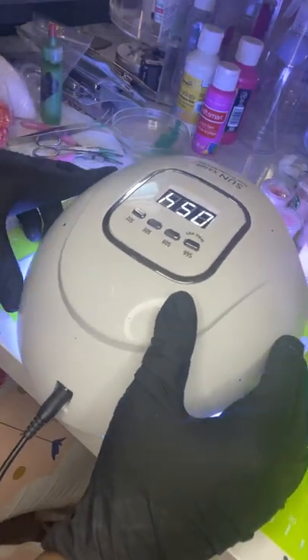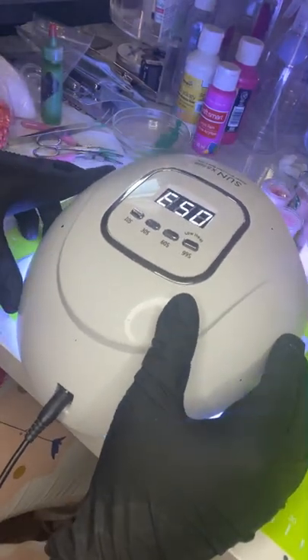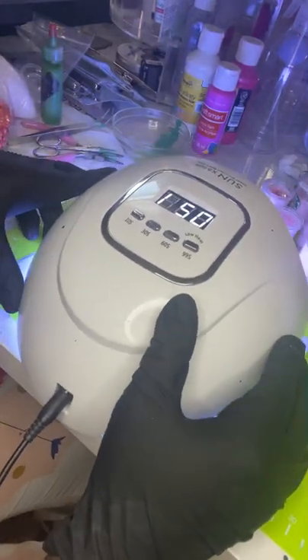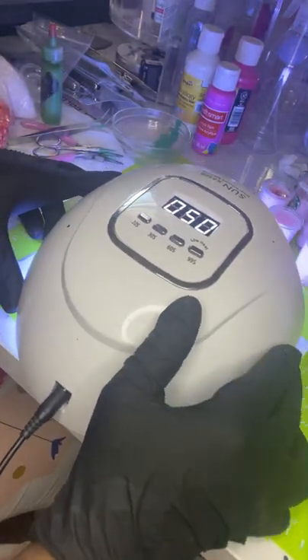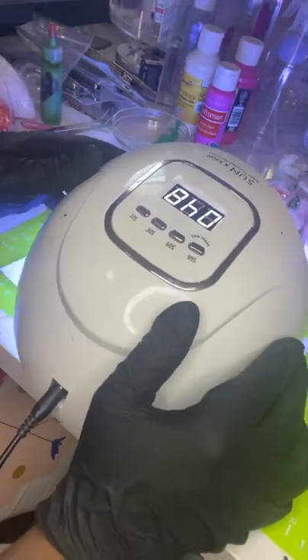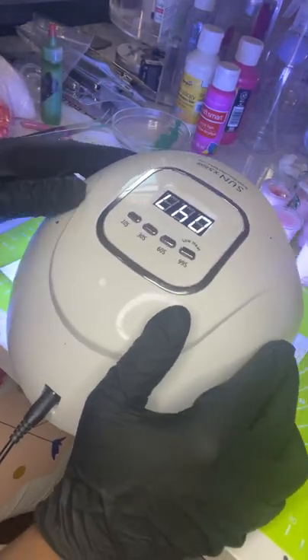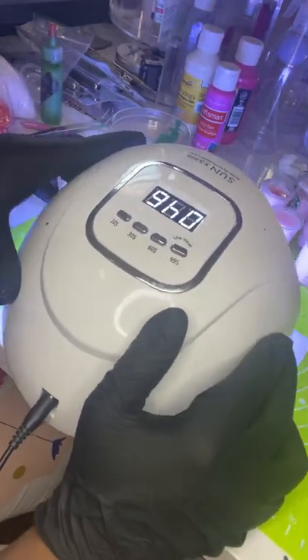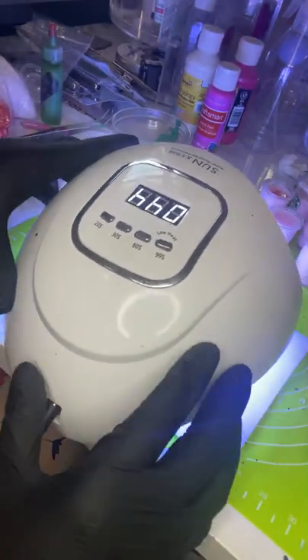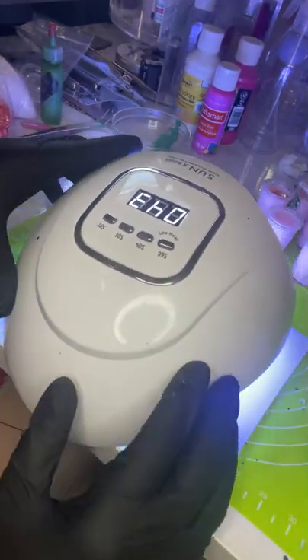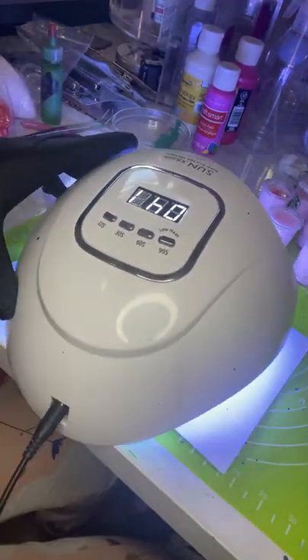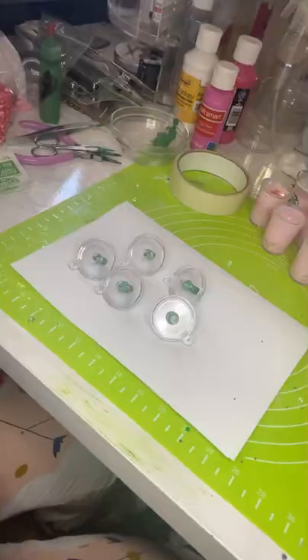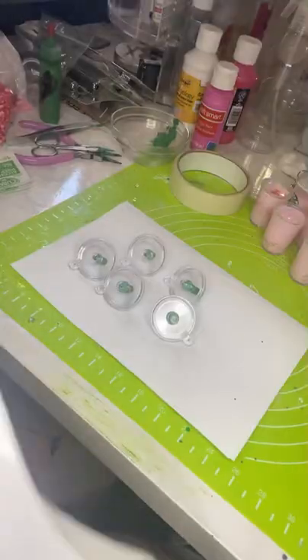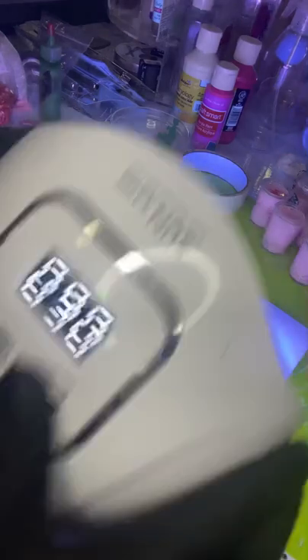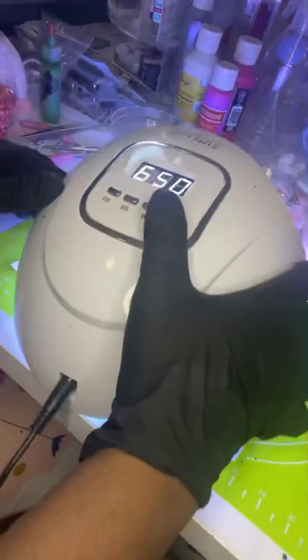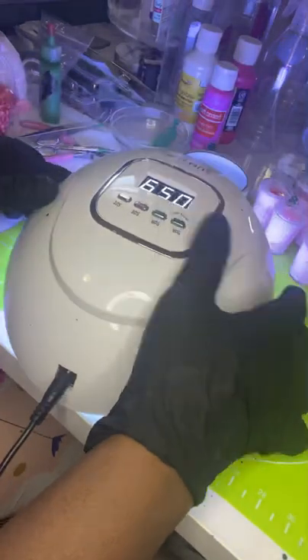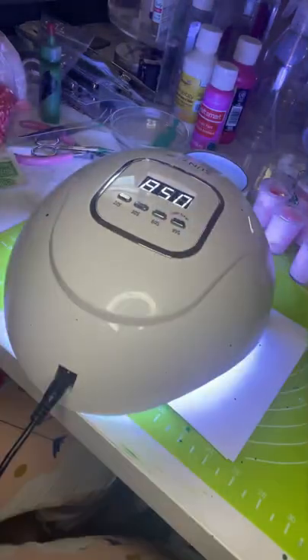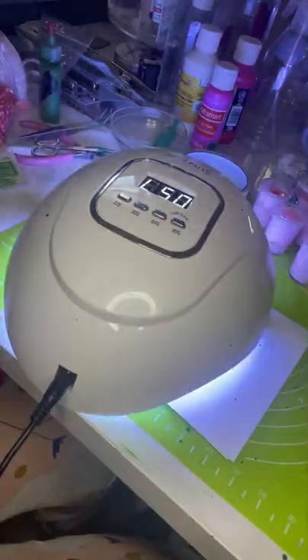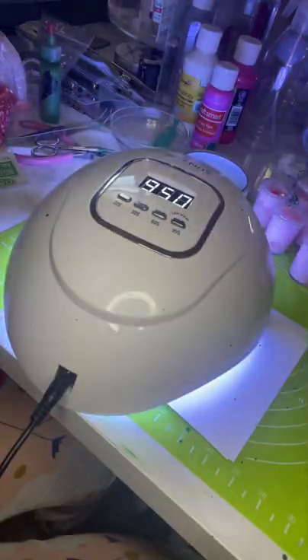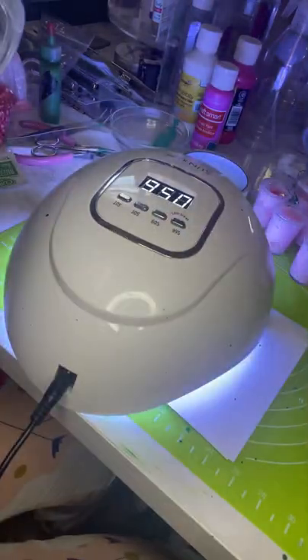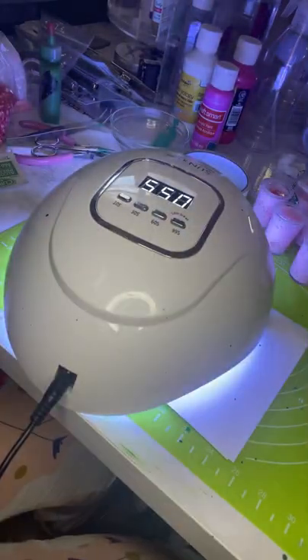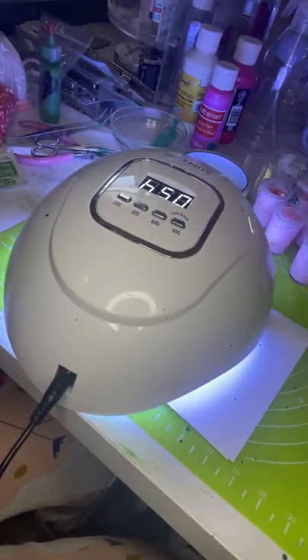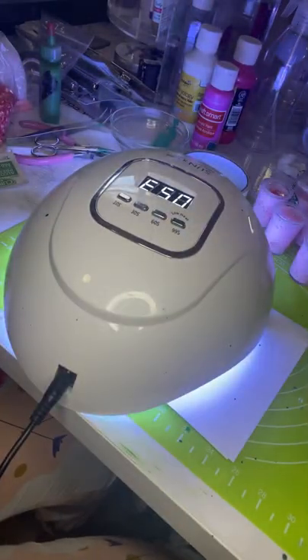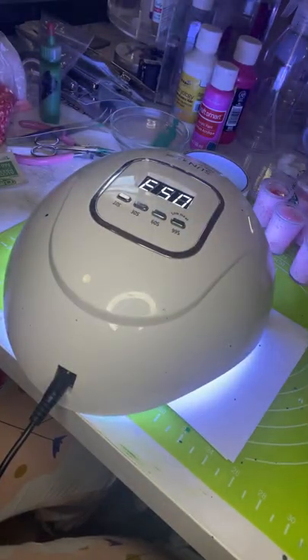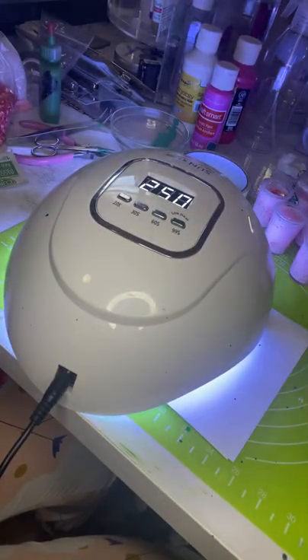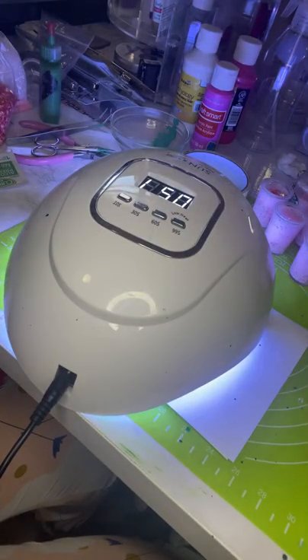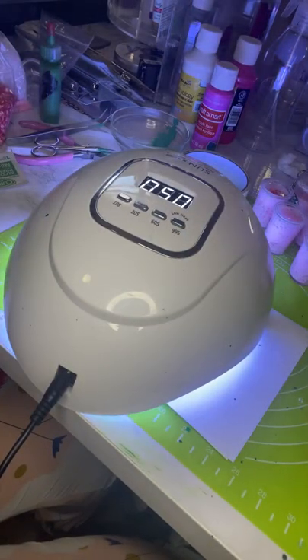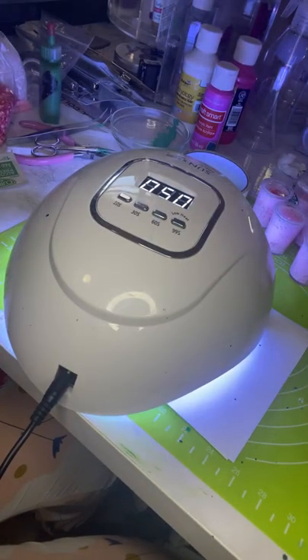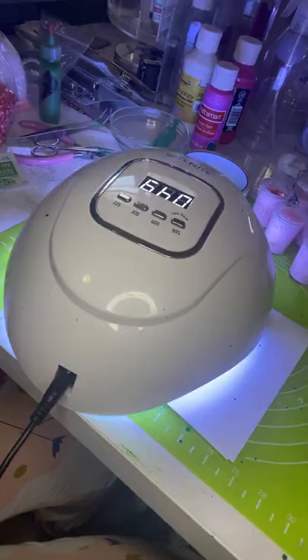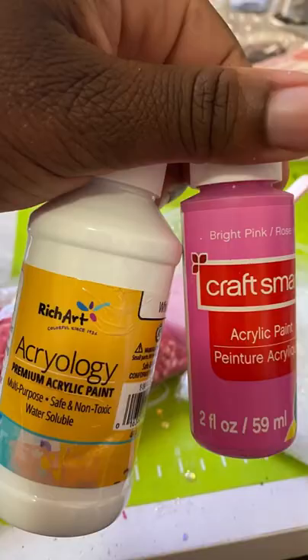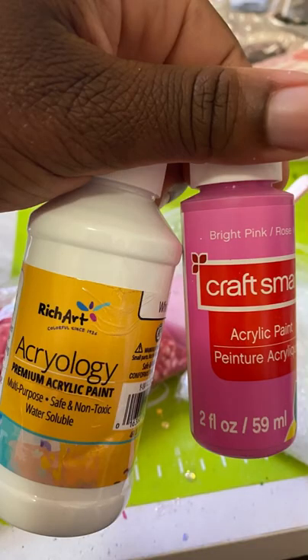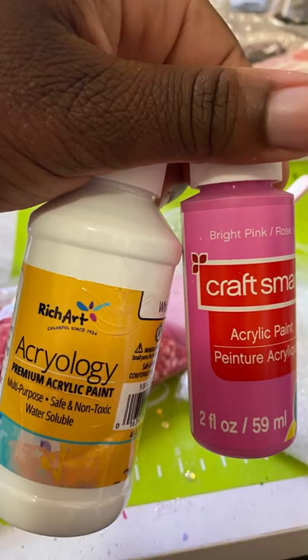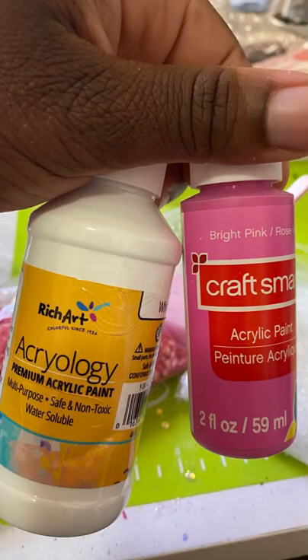I'm just going to cure that for a couple of minutes and then turn them upside down to be safe and cure that again for a couple of minutes. The stronger your lamp, the better.